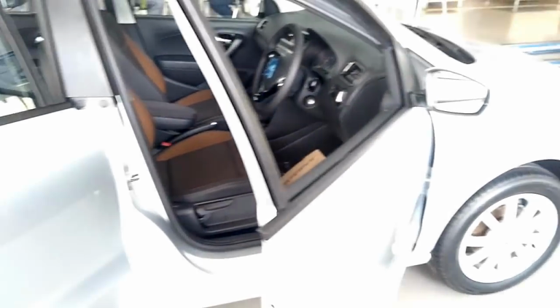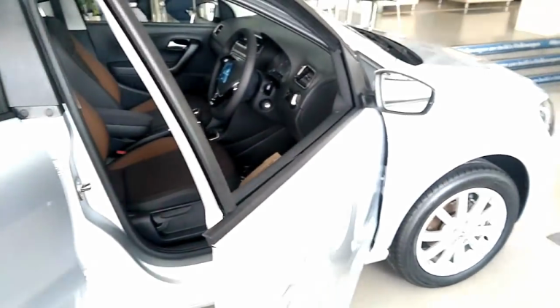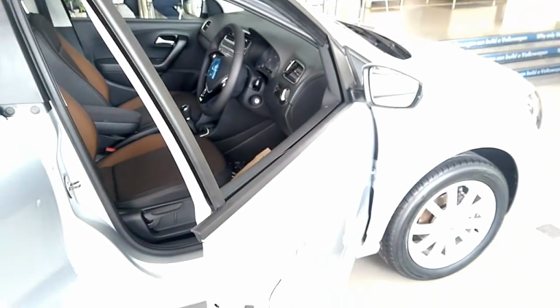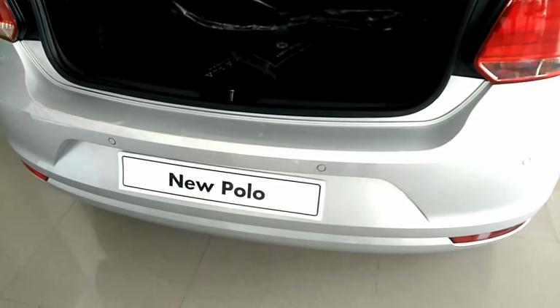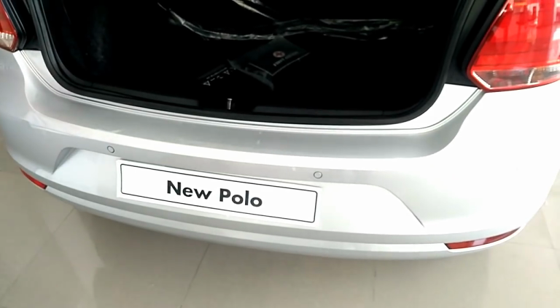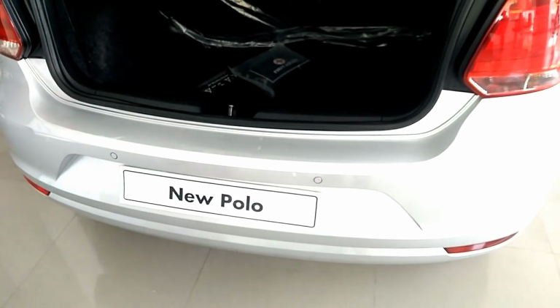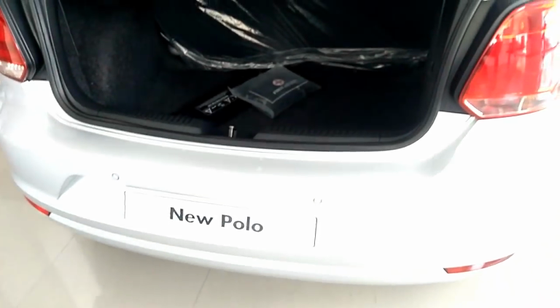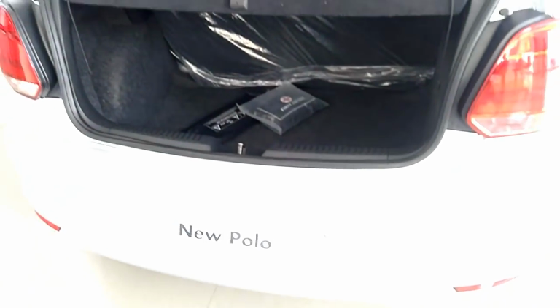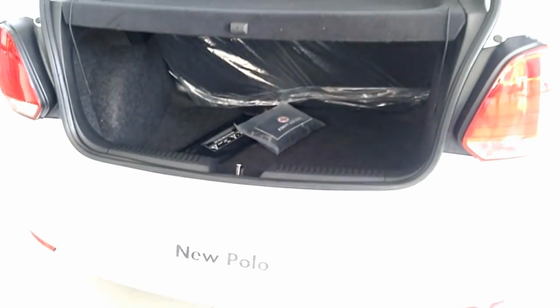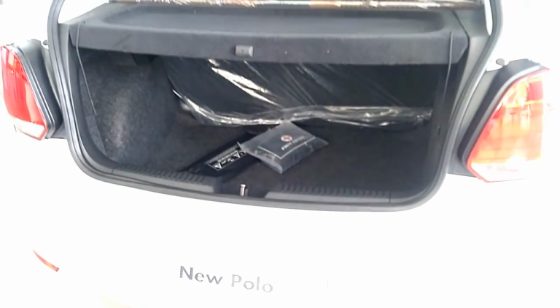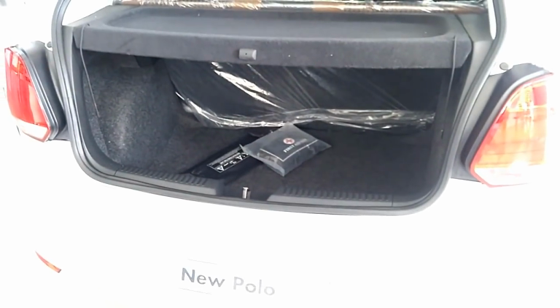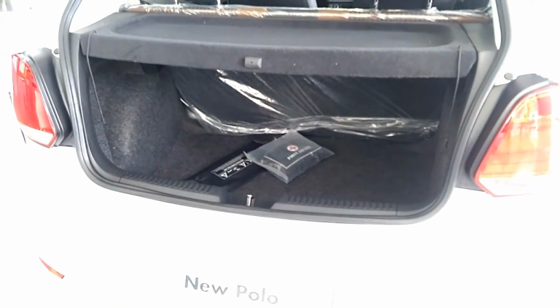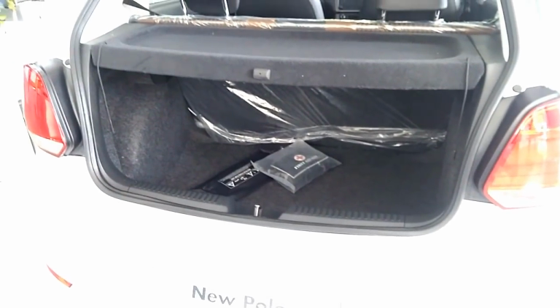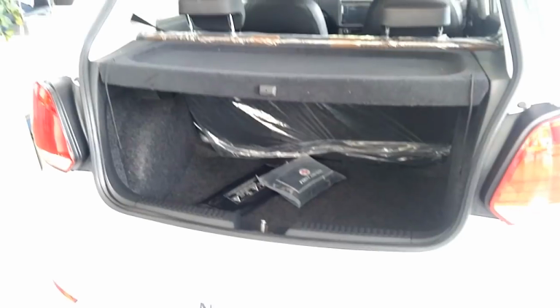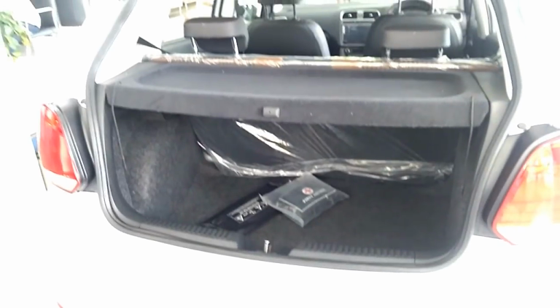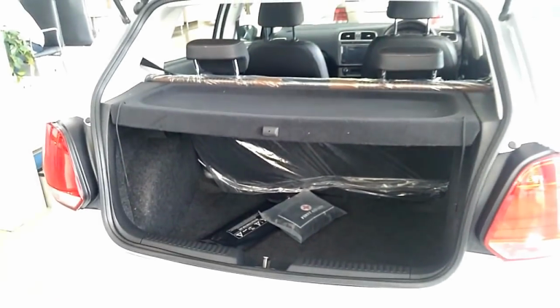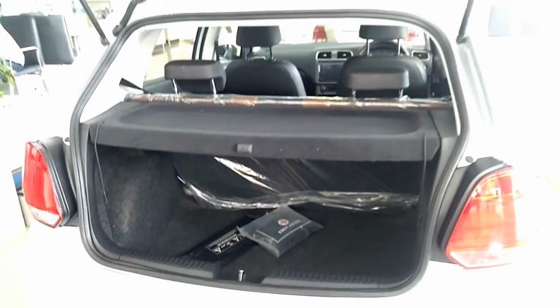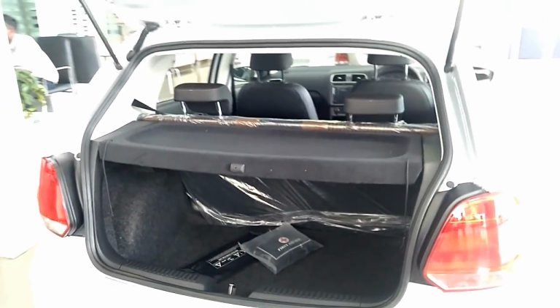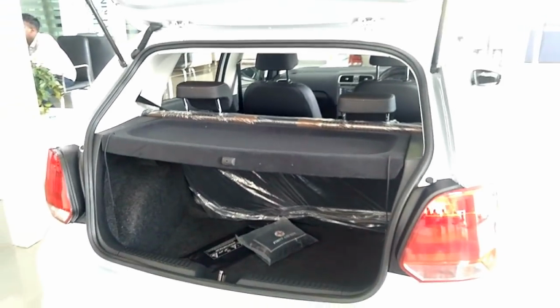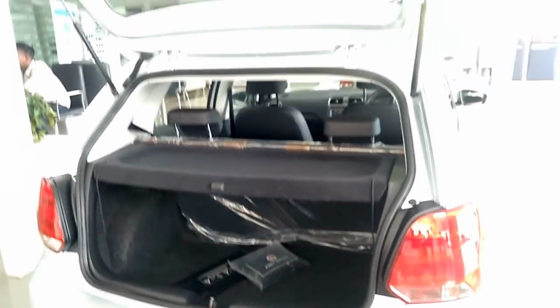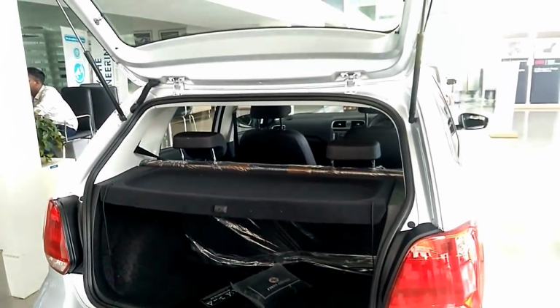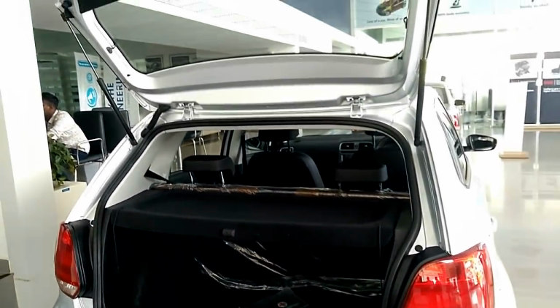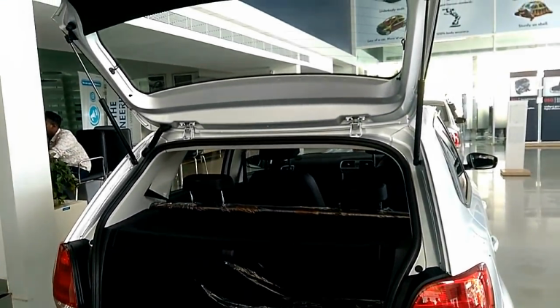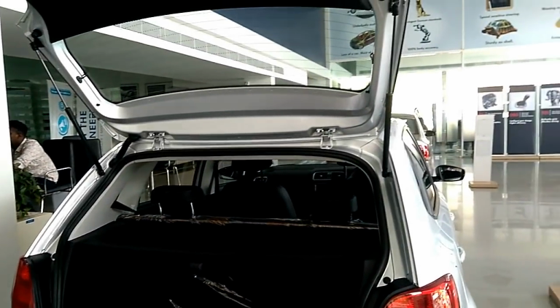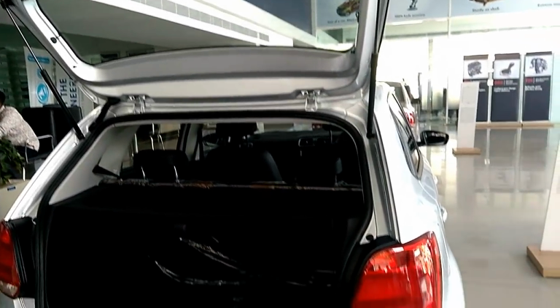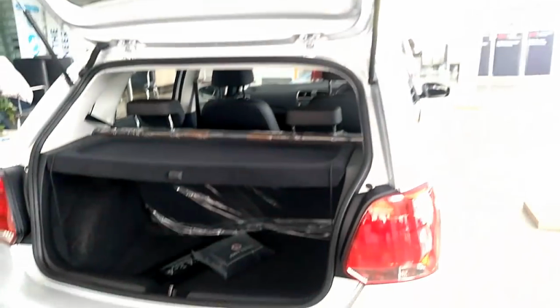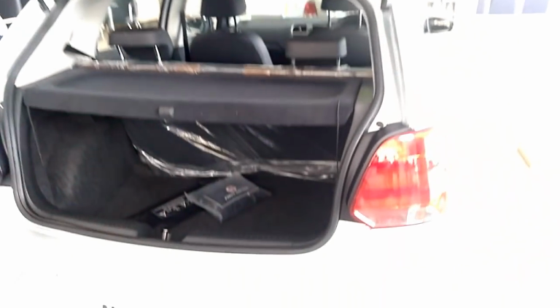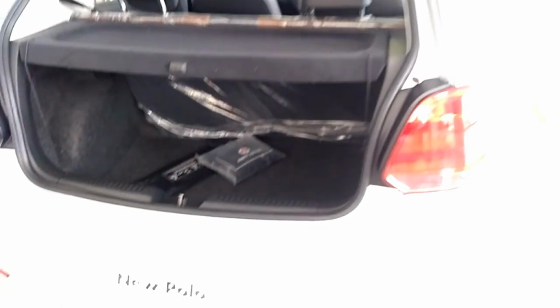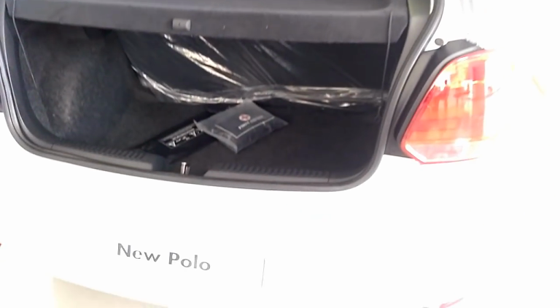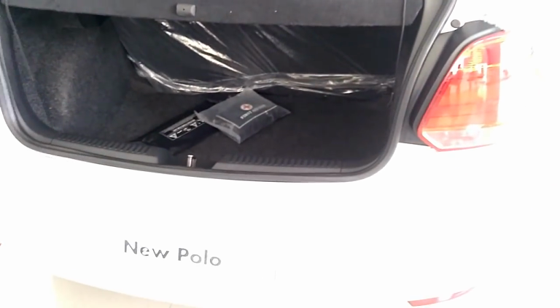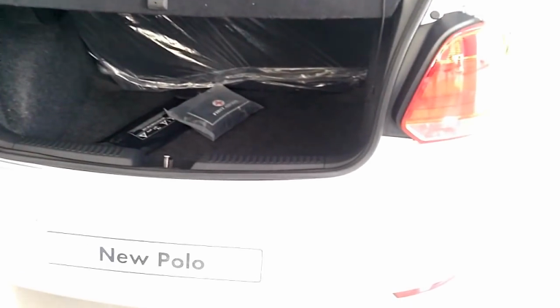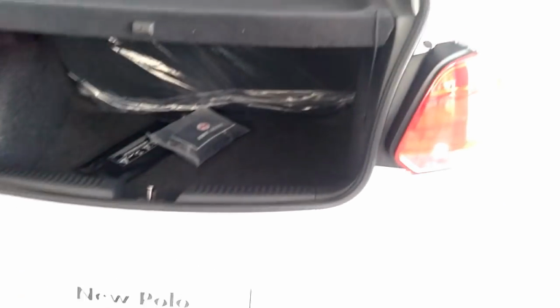The Polo Highline Plus will be priced around Rs. 7.24 lakh for the petrol variant, while the Polo Highline Plus with 1.5-liter diesel will cost around Rs. 8.78 lakh, ex-showroom Mumbai.